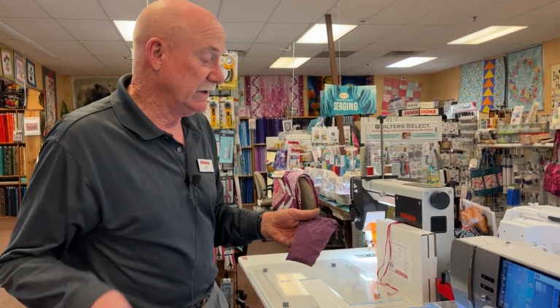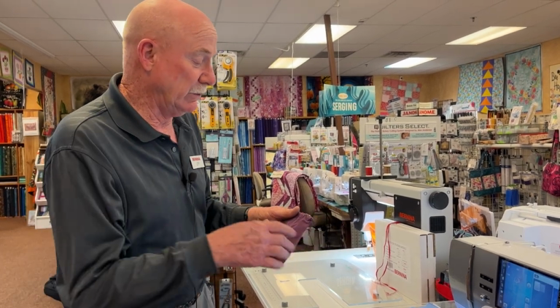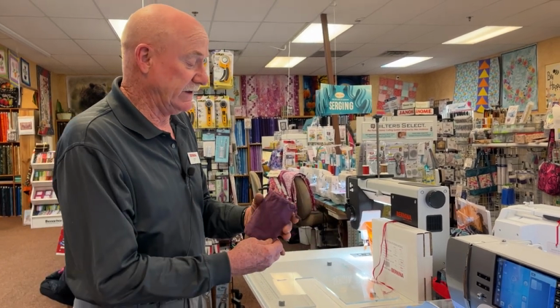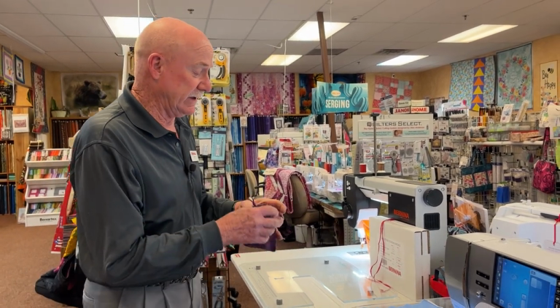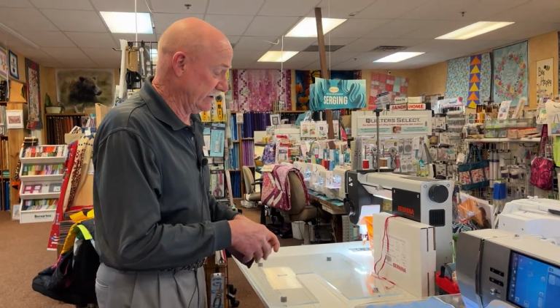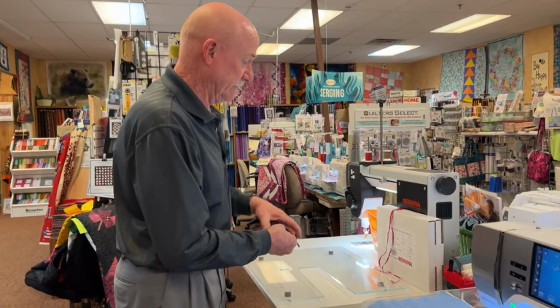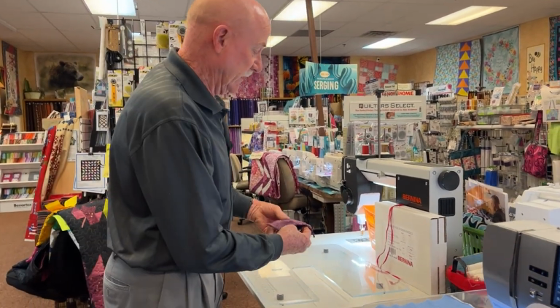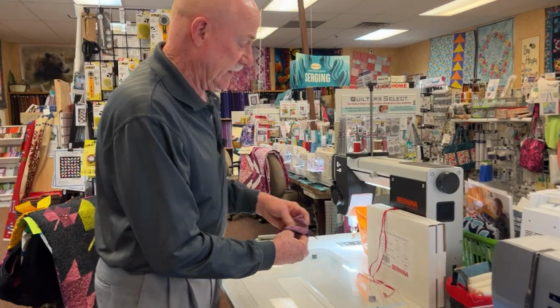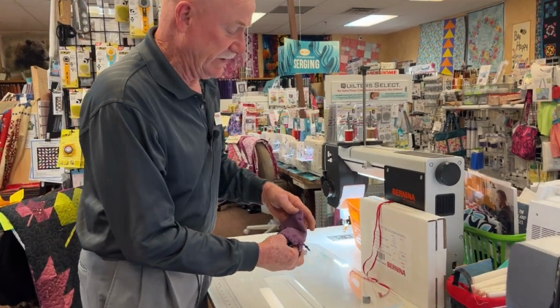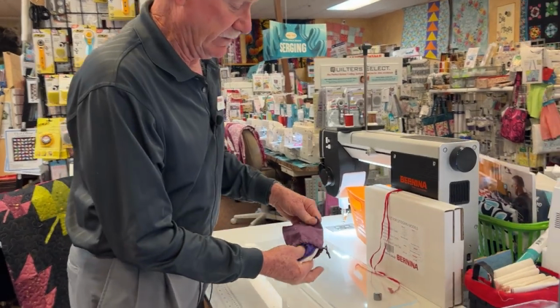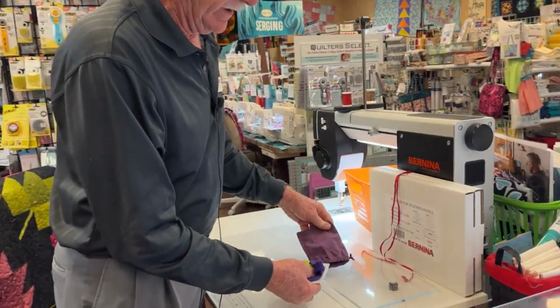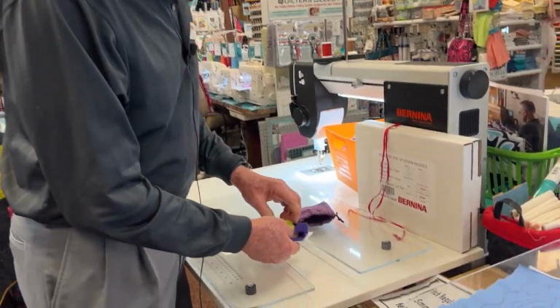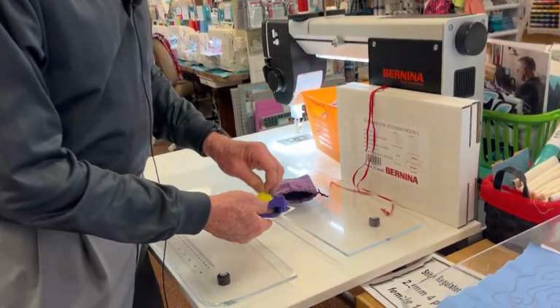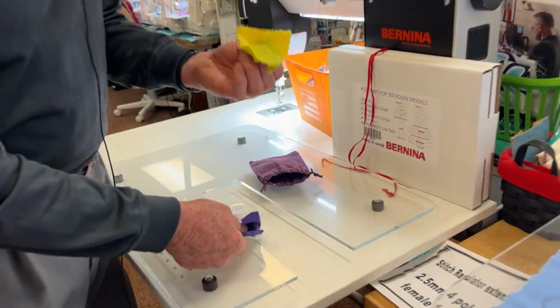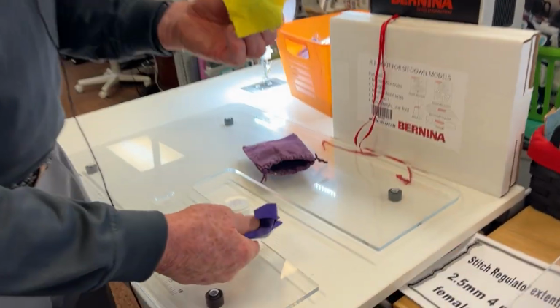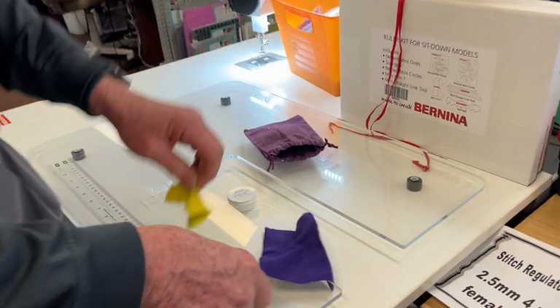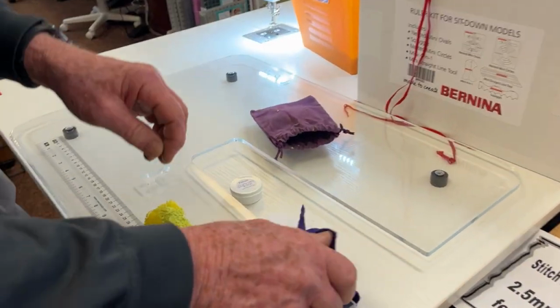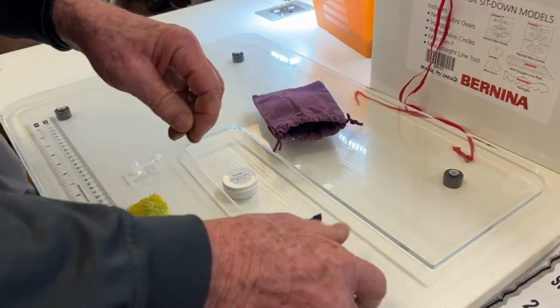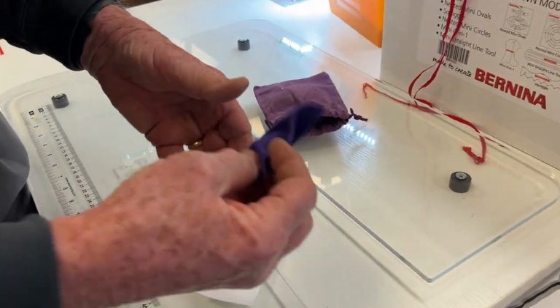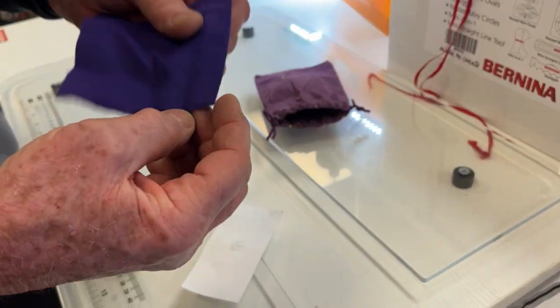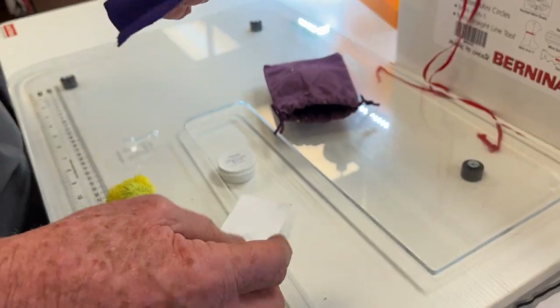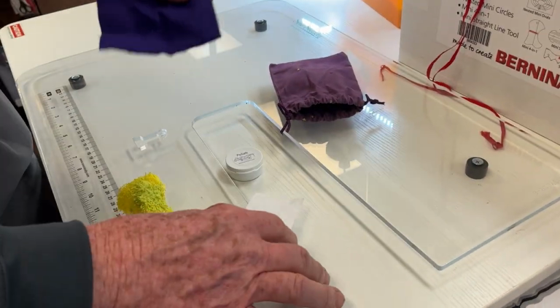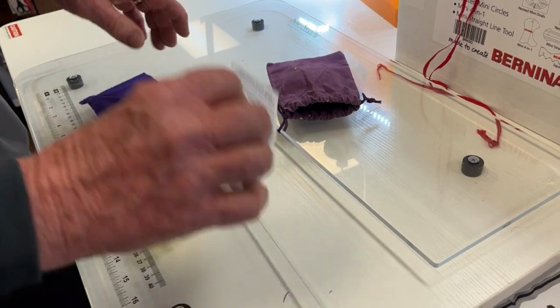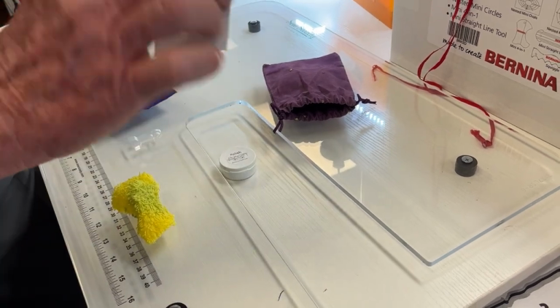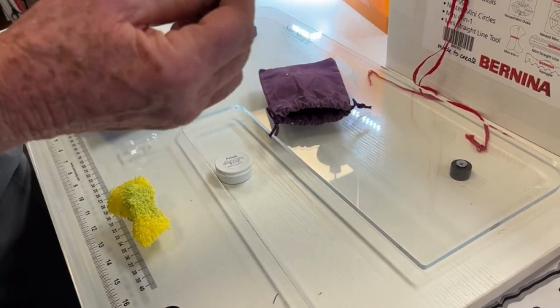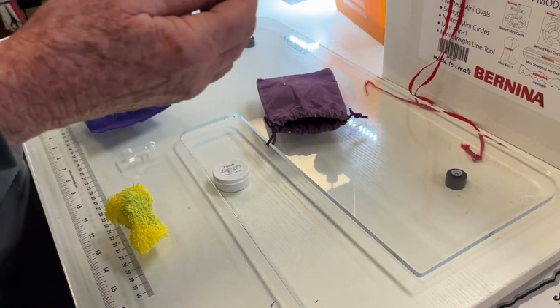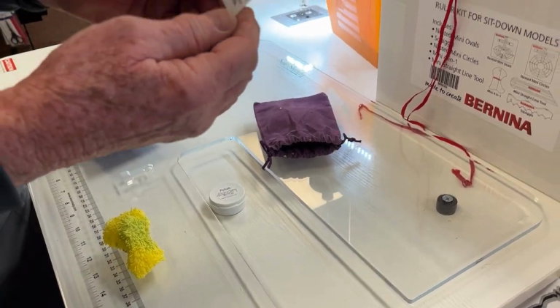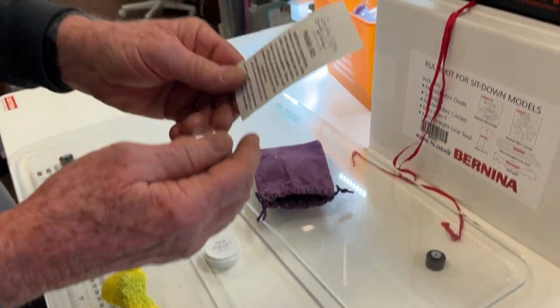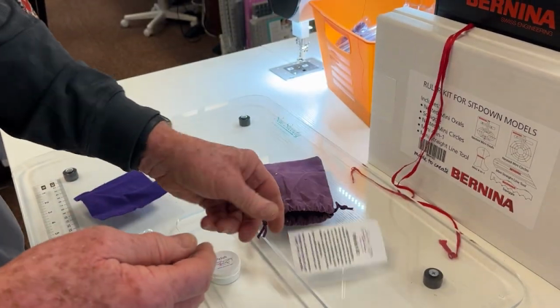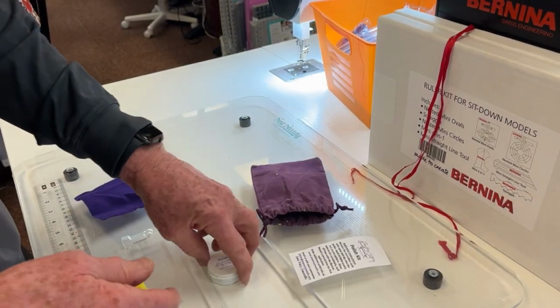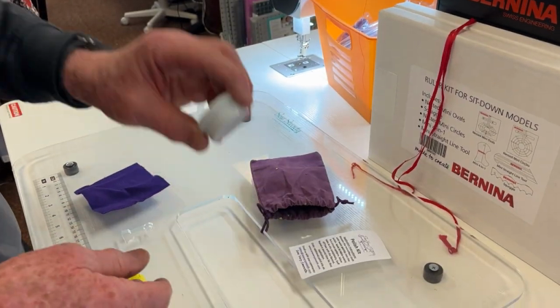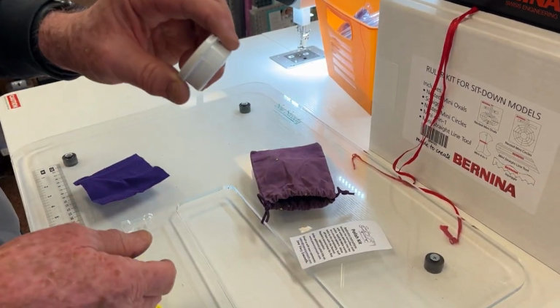What's in the kit is a little piece of microfiber and some flannel, instructions on how to use it, and the polish.